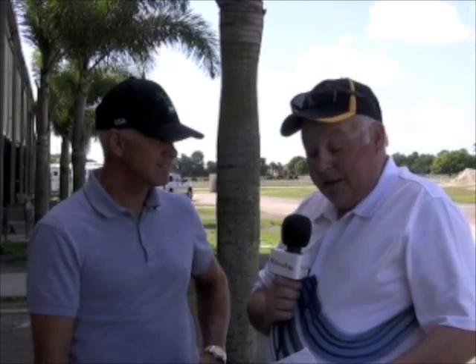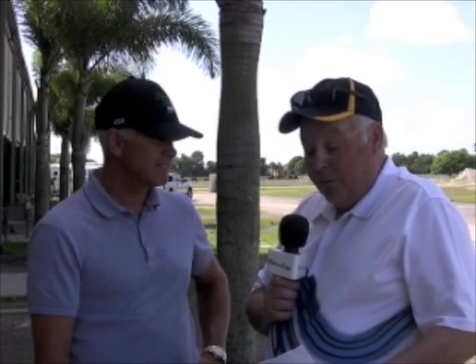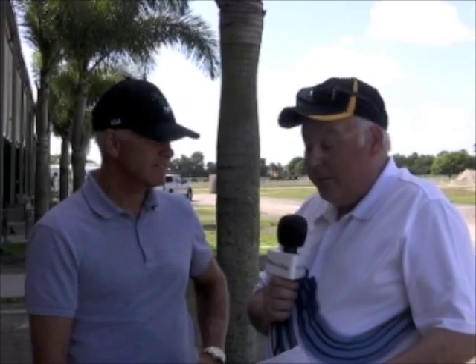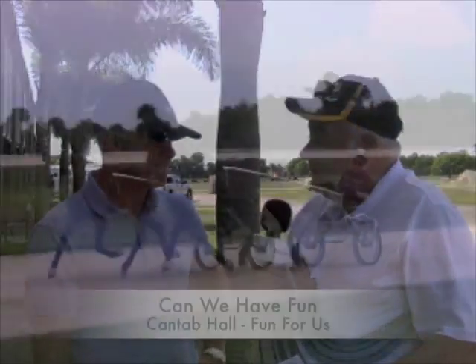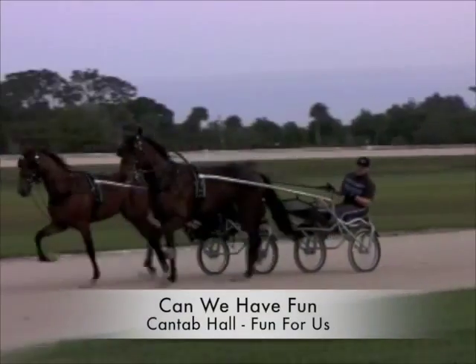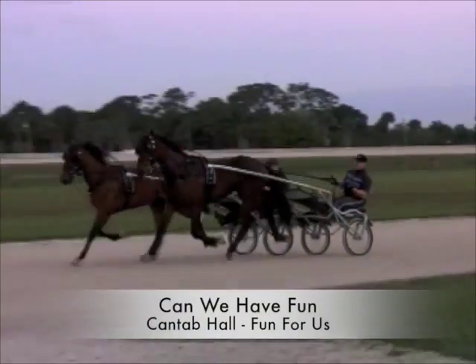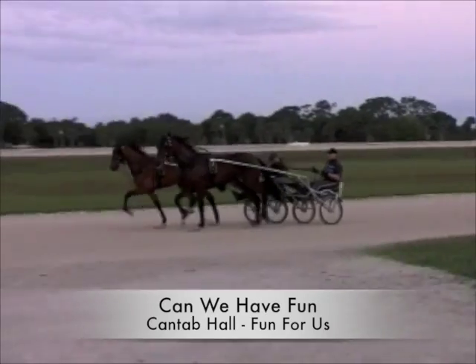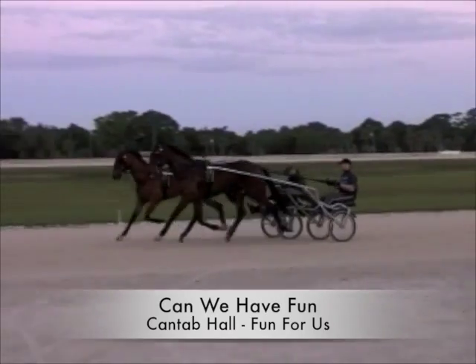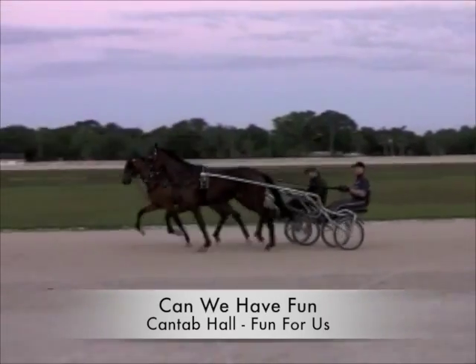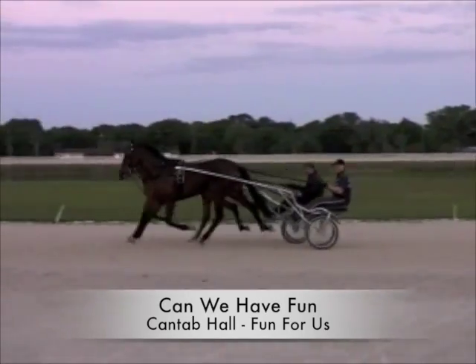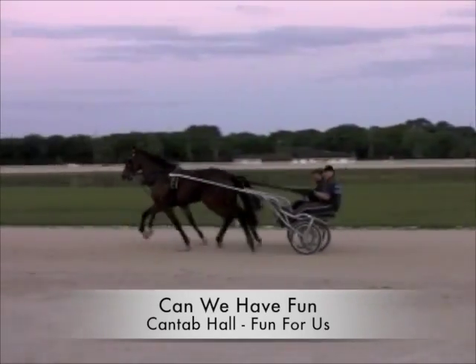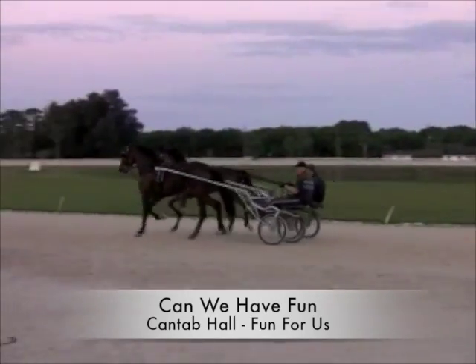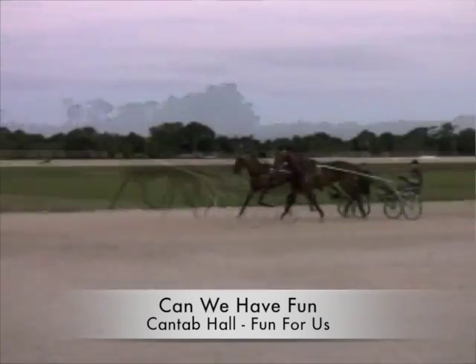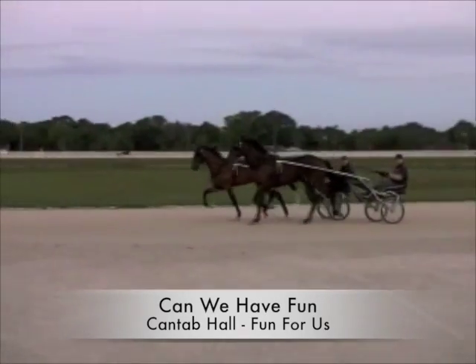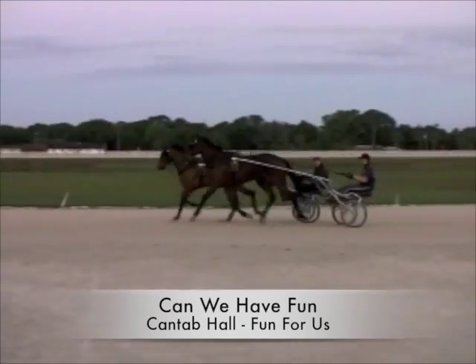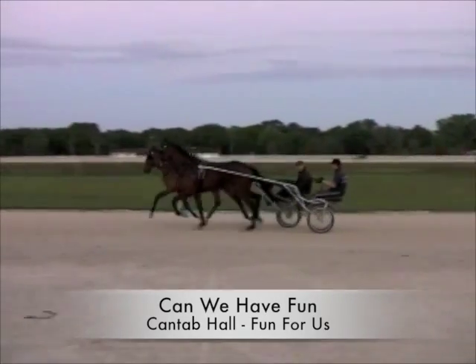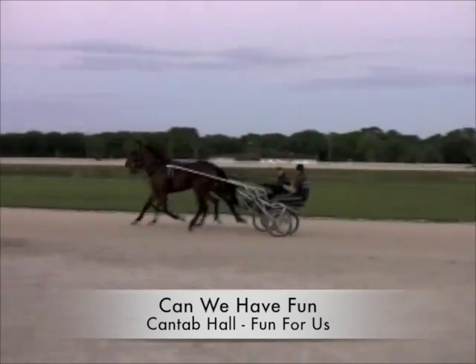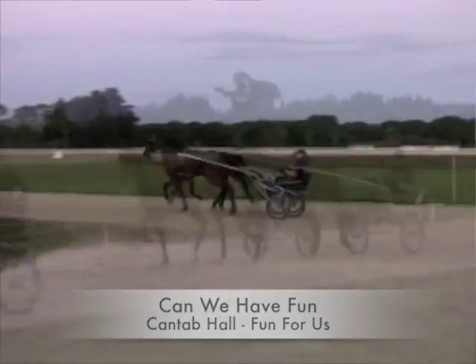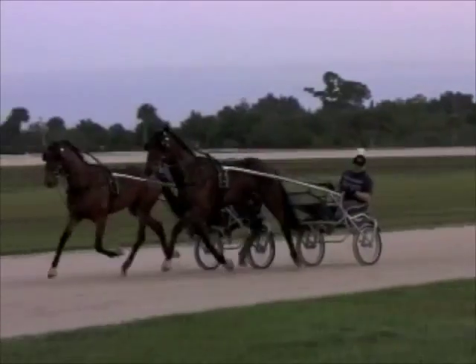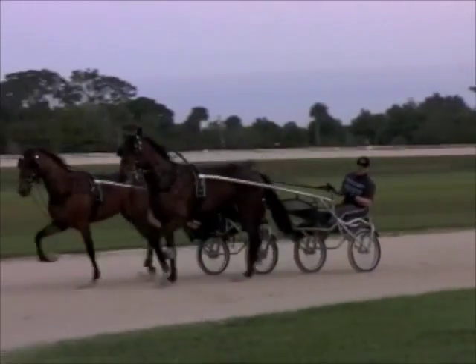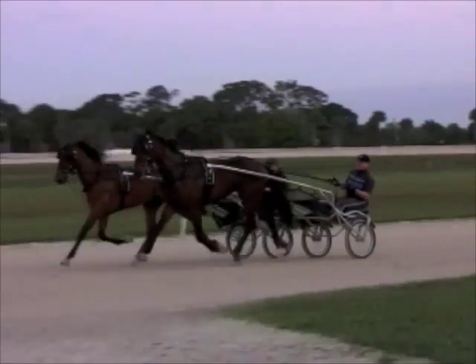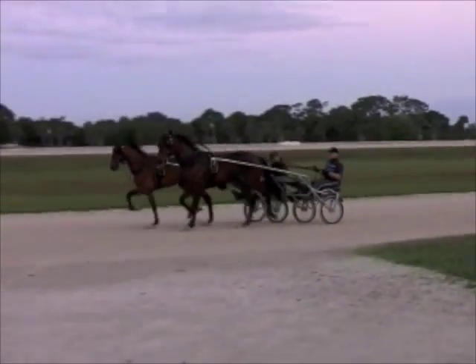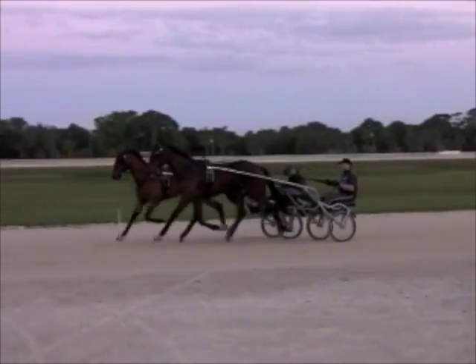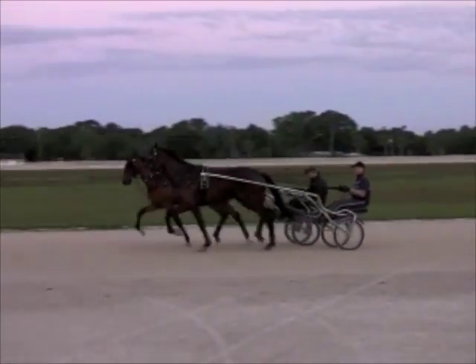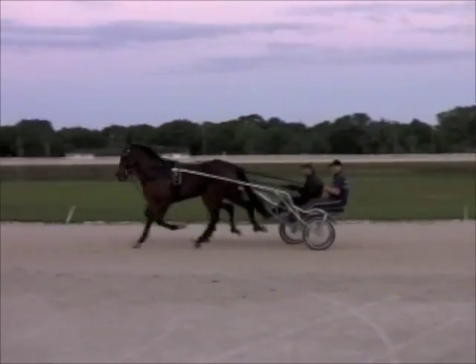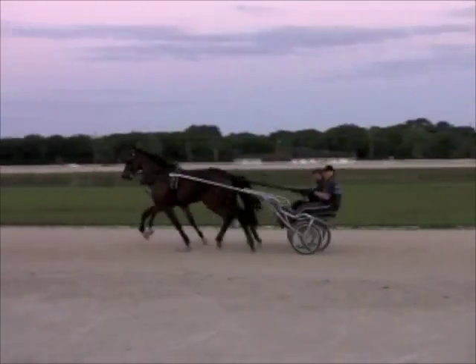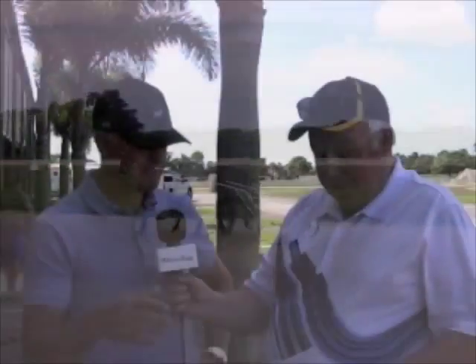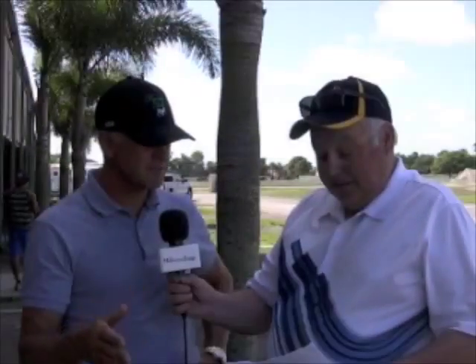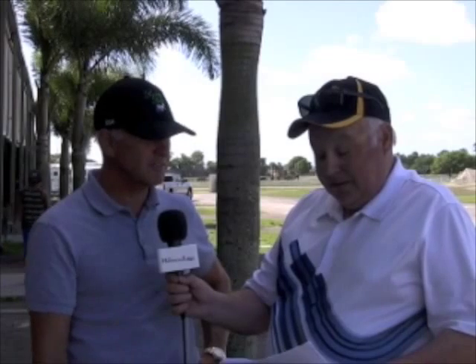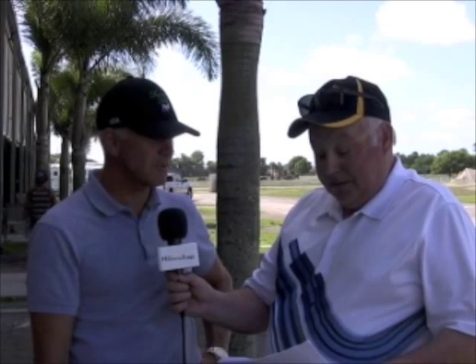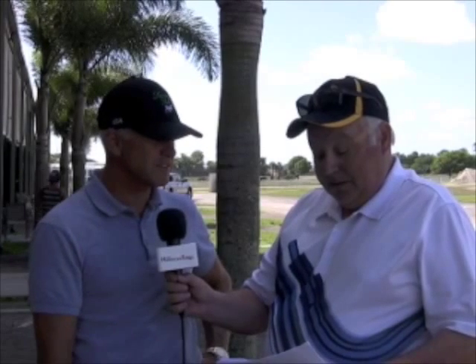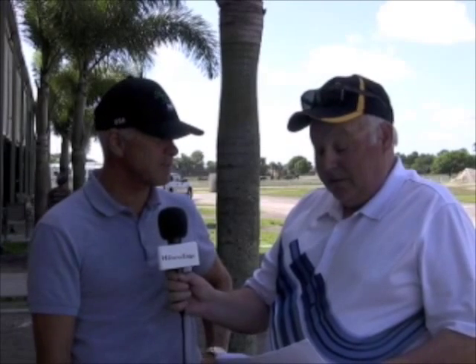Can We Have Fun? Sired by? It's a Canterbury Hall colt. Relative to the other horses, how do you feel about him? He's the same as a lot of other horses. They train good.